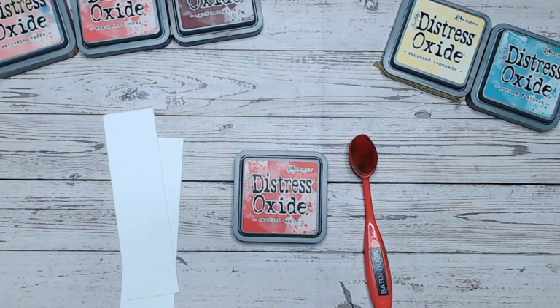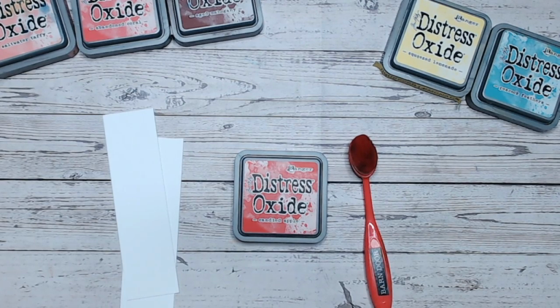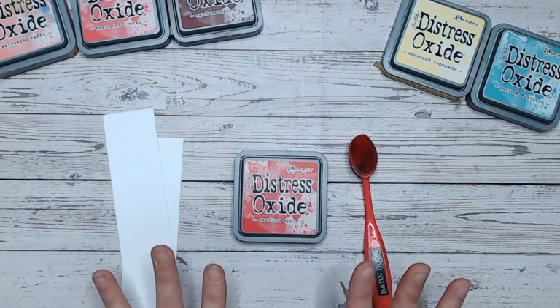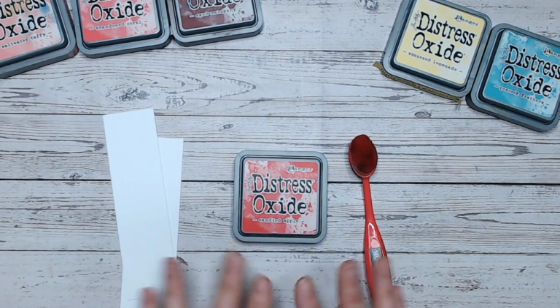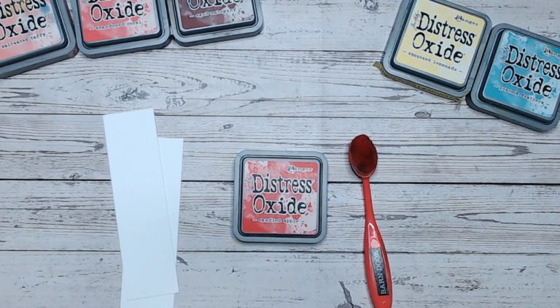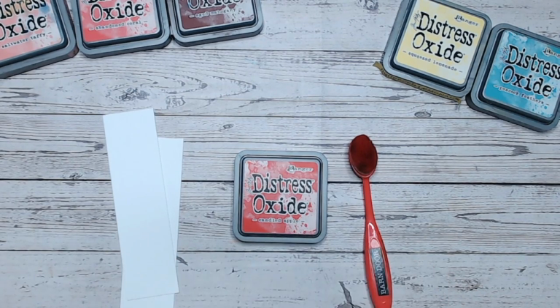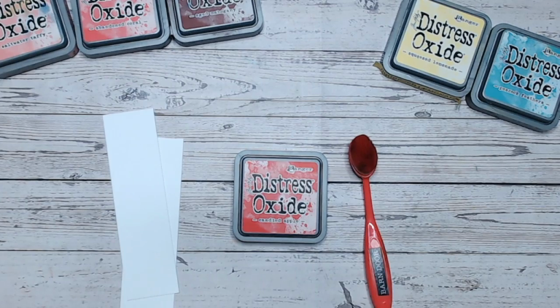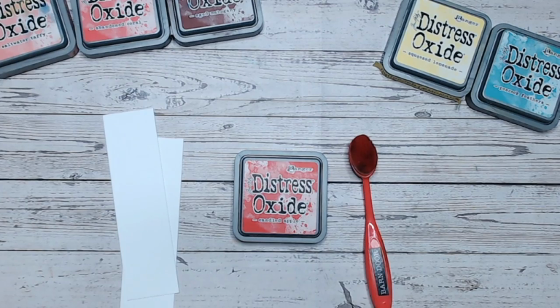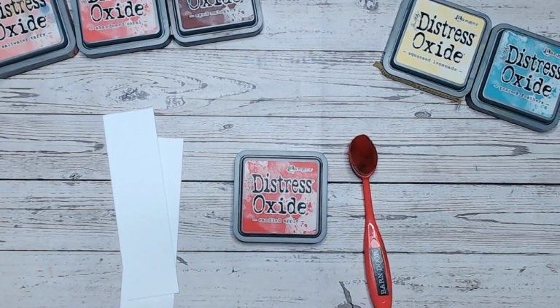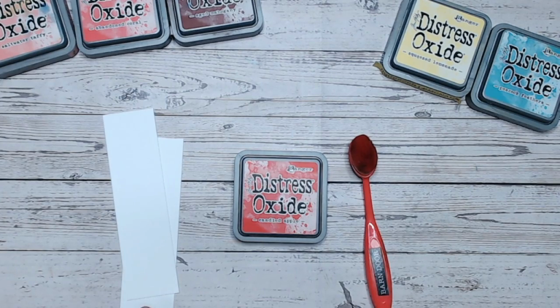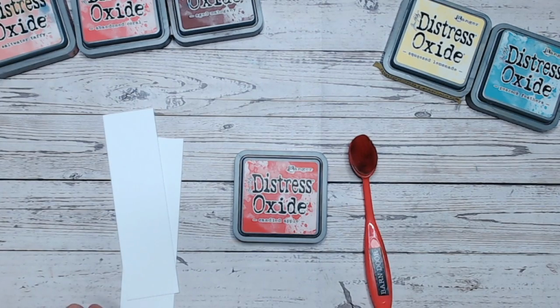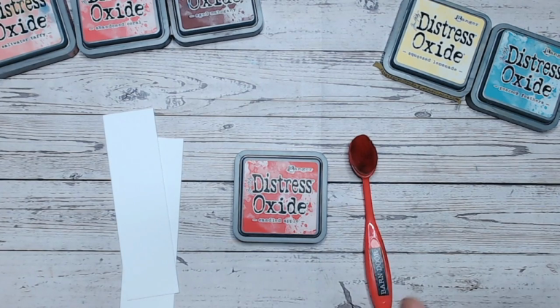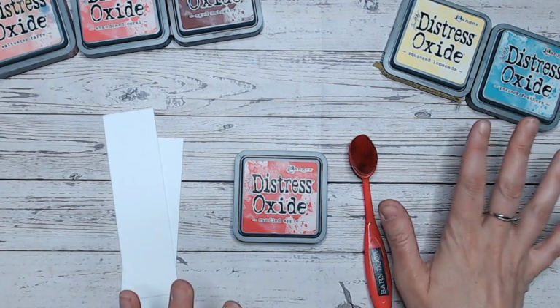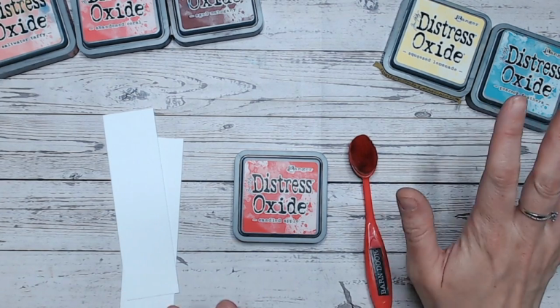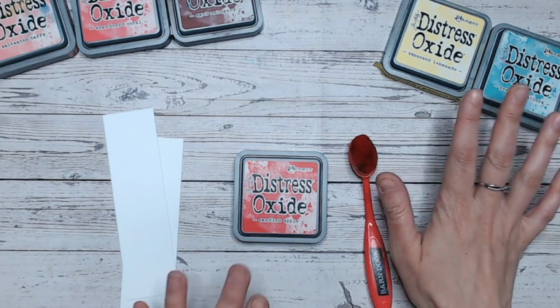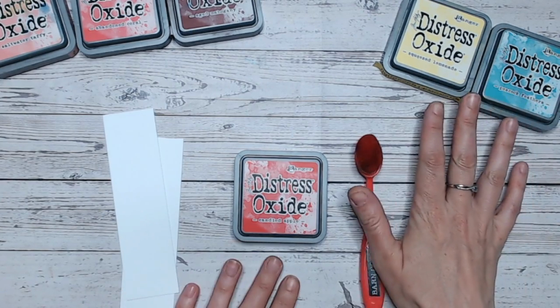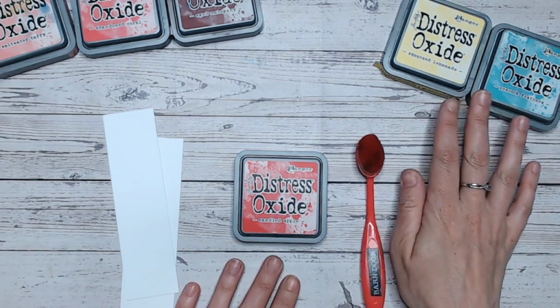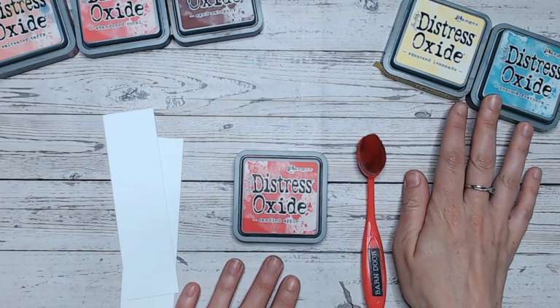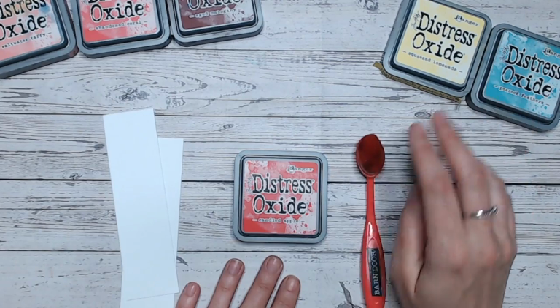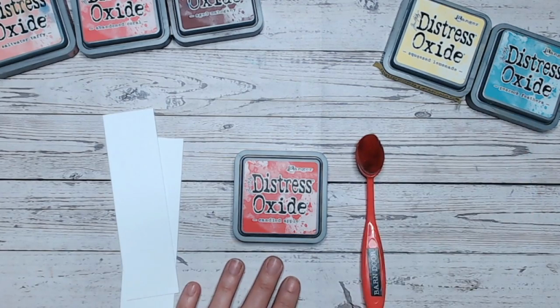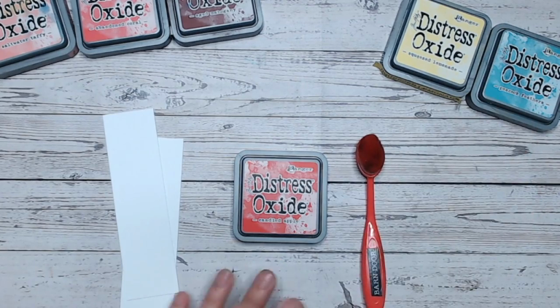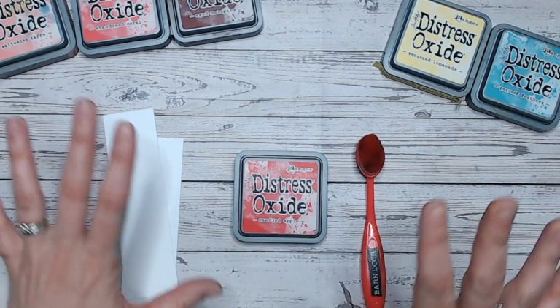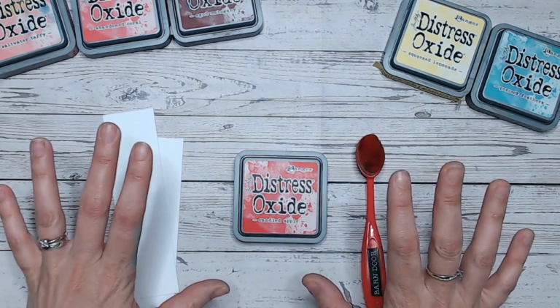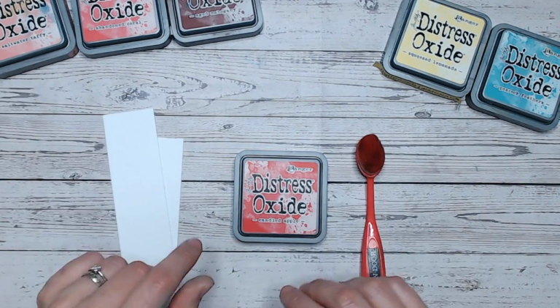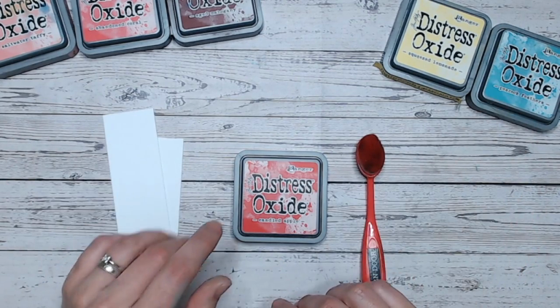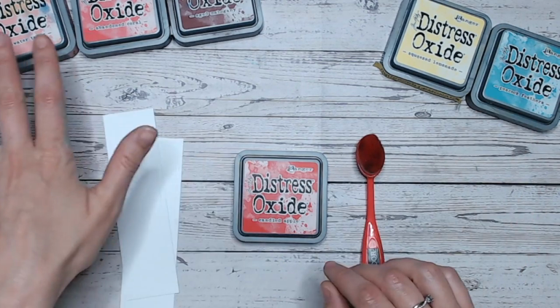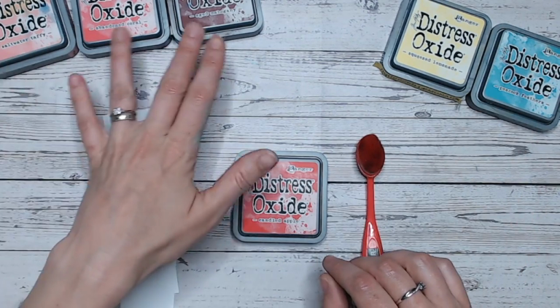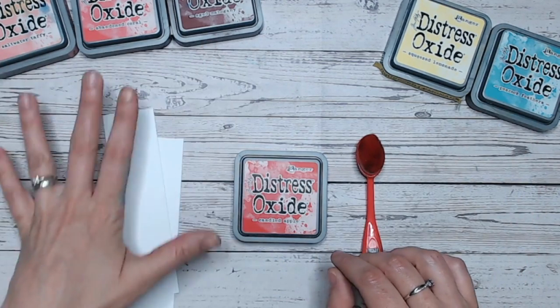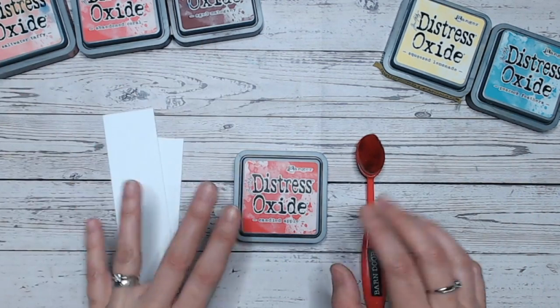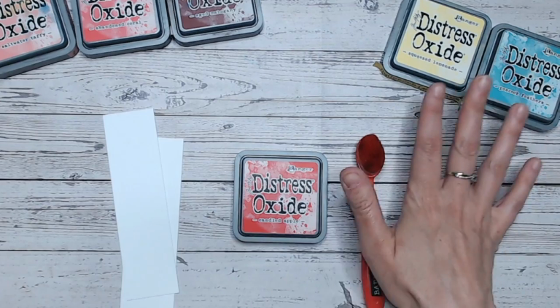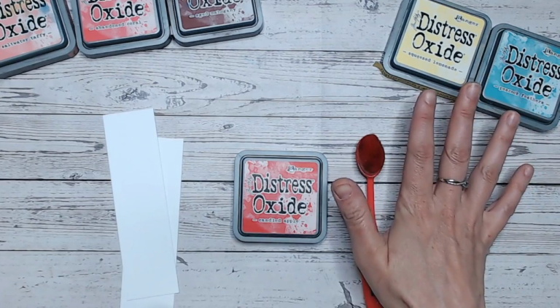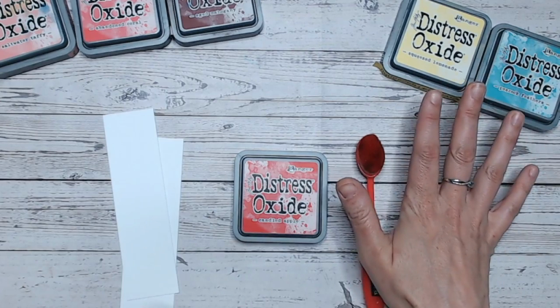So we're going quite bright today and I've chosen to celebrate this with at least one nice bright colour combination as well. So we're going to have two colour combinations — one's going to be quite tonal and one's going to be nice and bright.